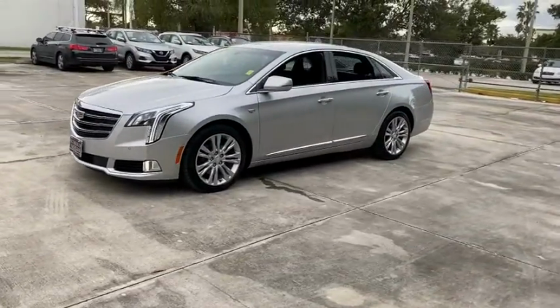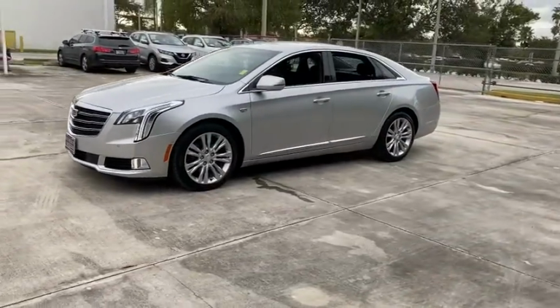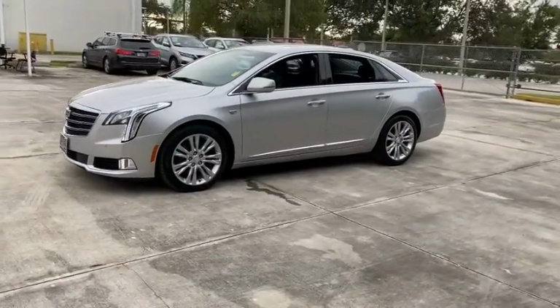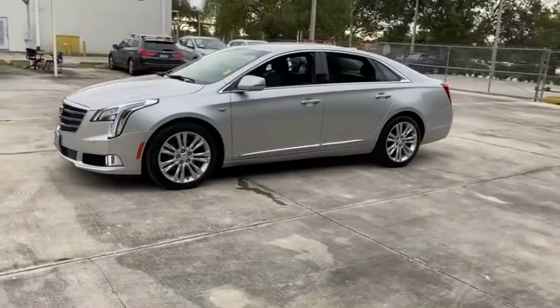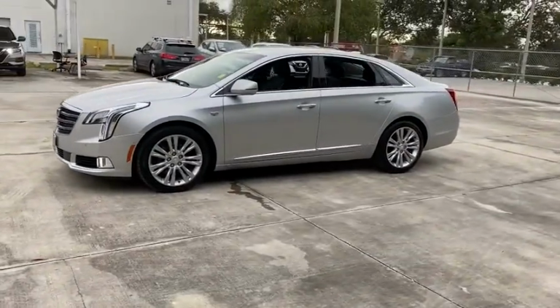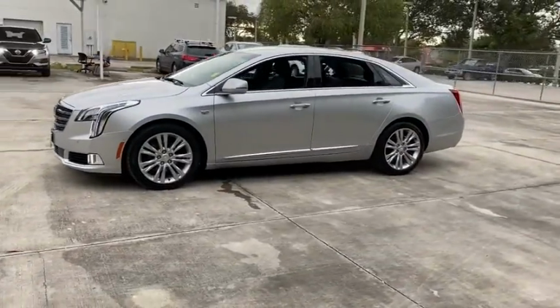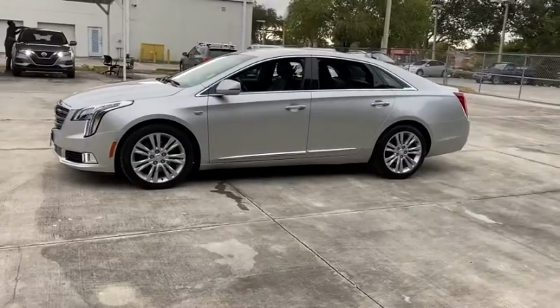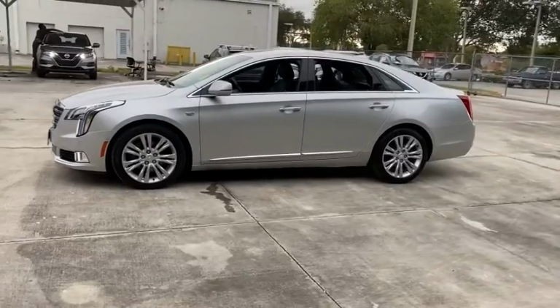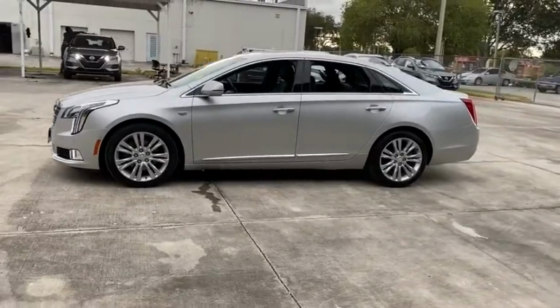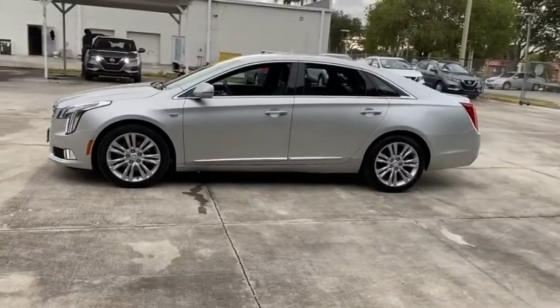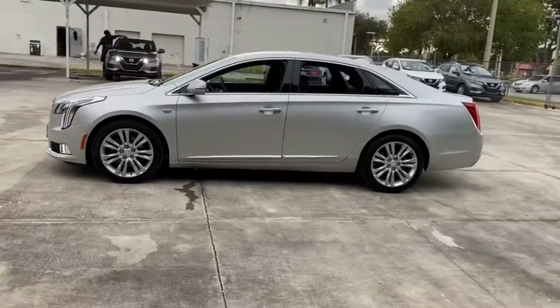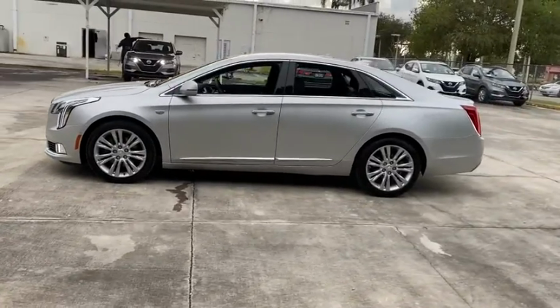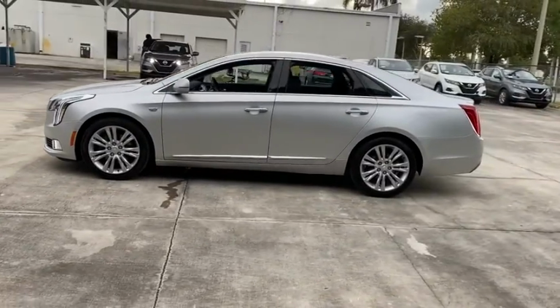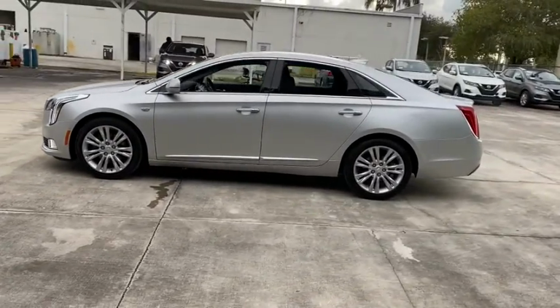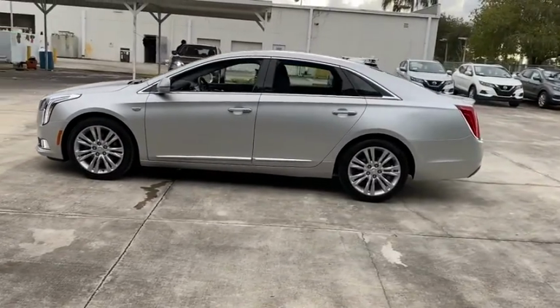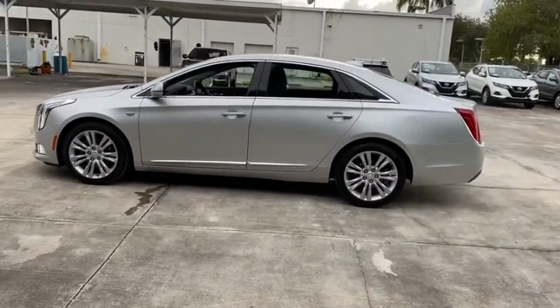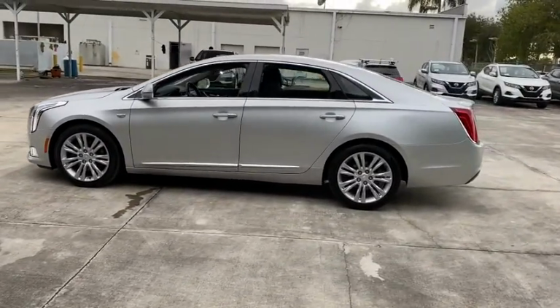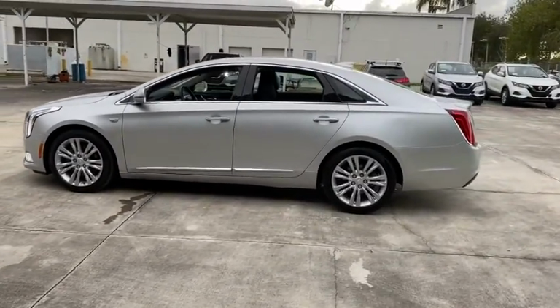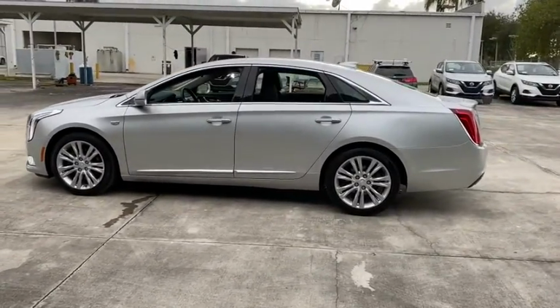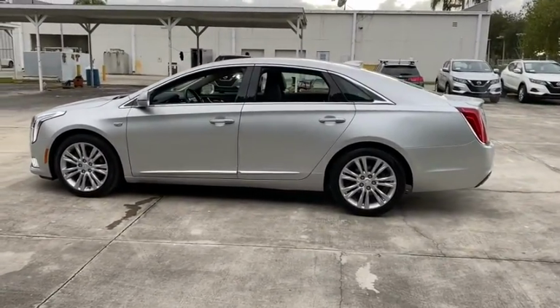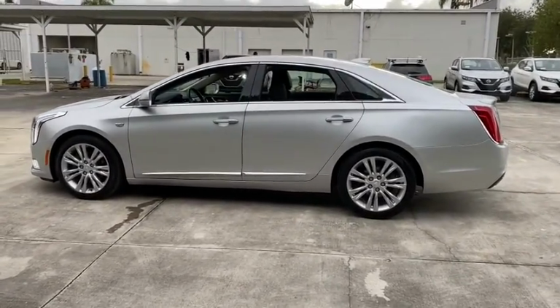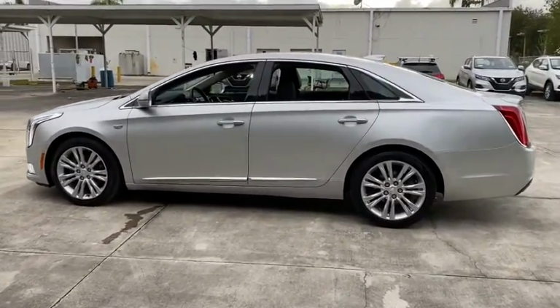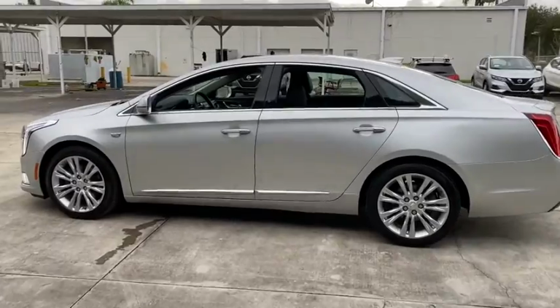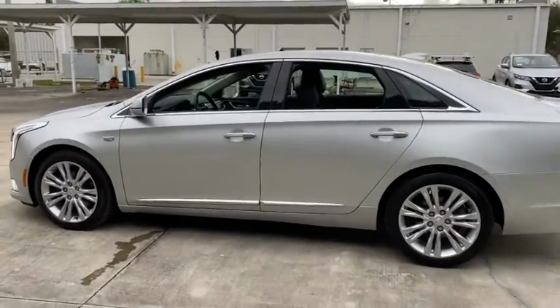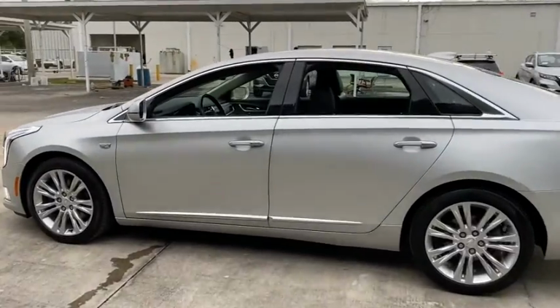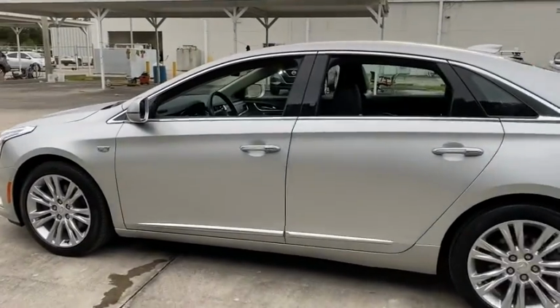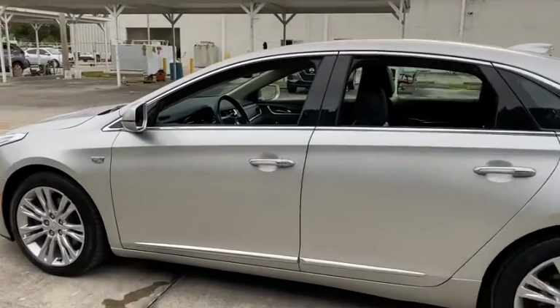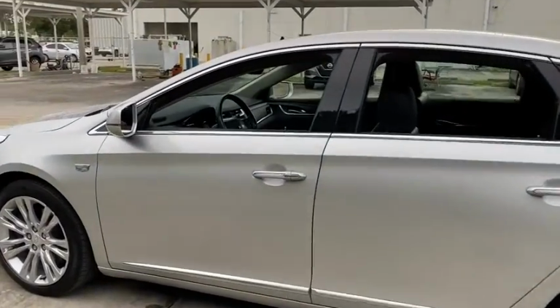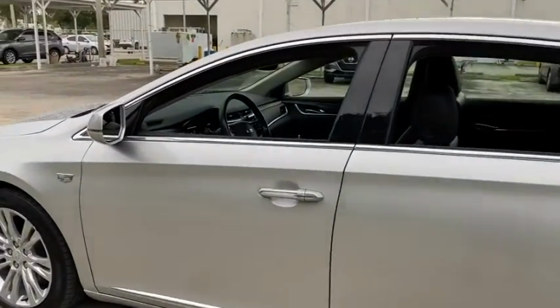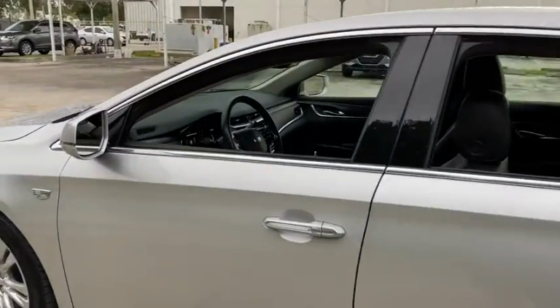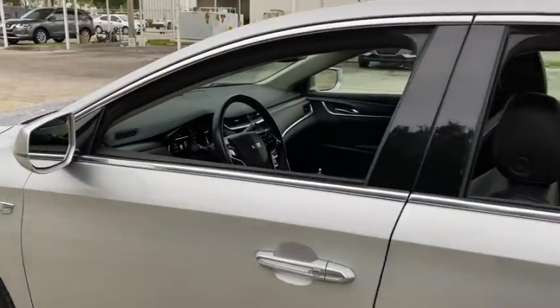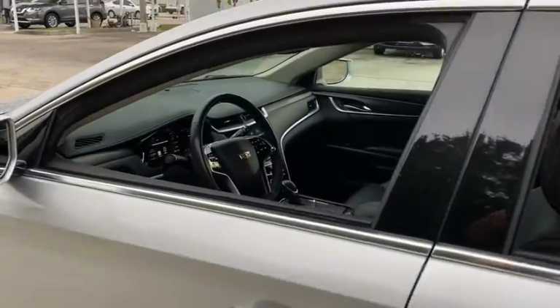It is a full-size luxury cruiser — a pleasant ride for any Caddy owner. This vehicle has less than 40,000 miles. Here are some of this vehicle's great options.